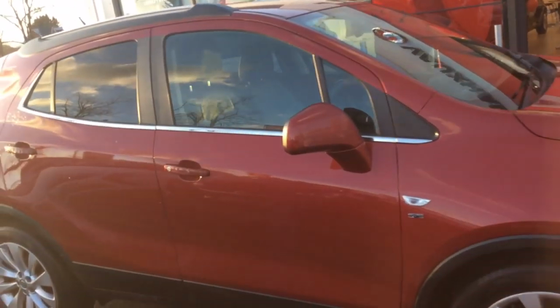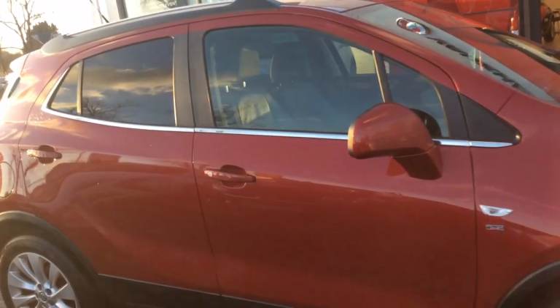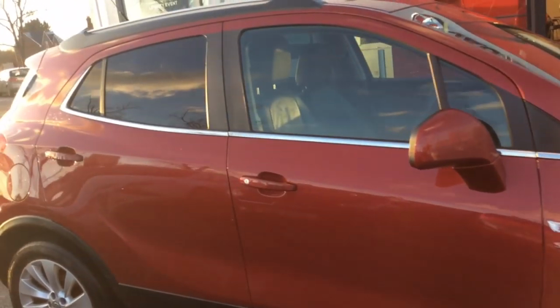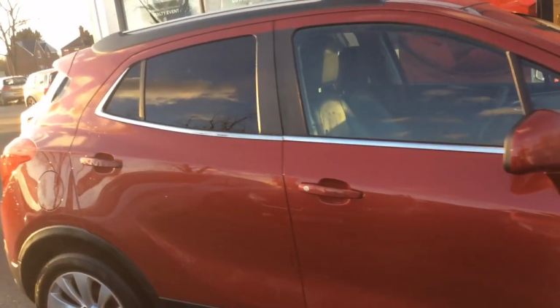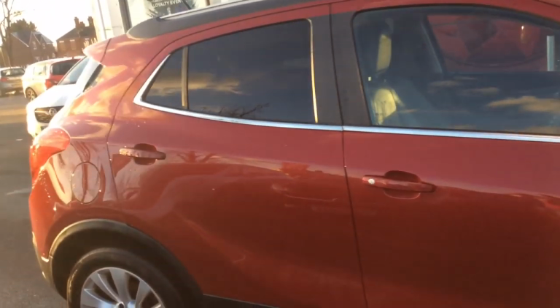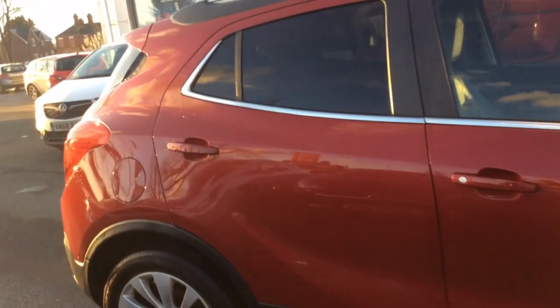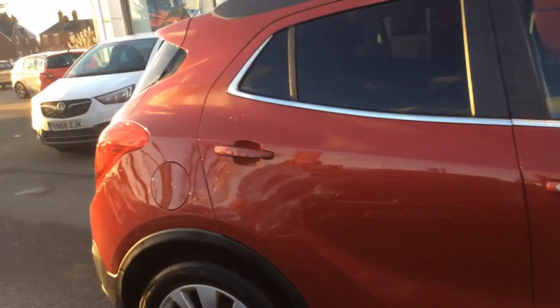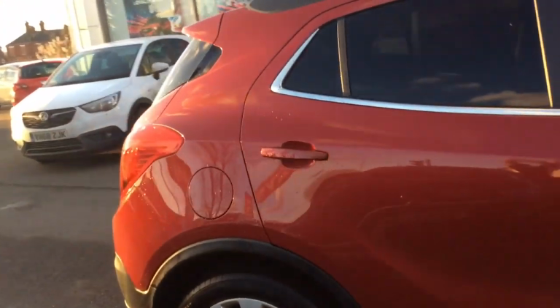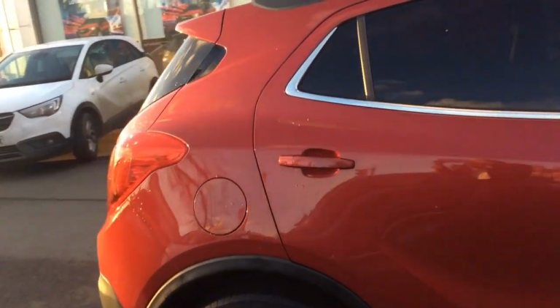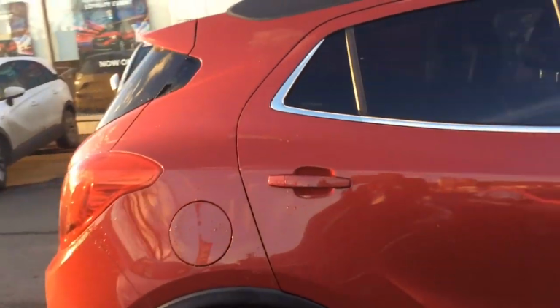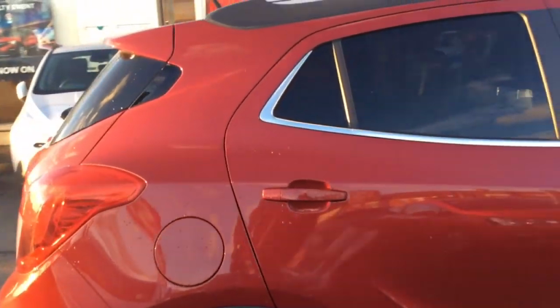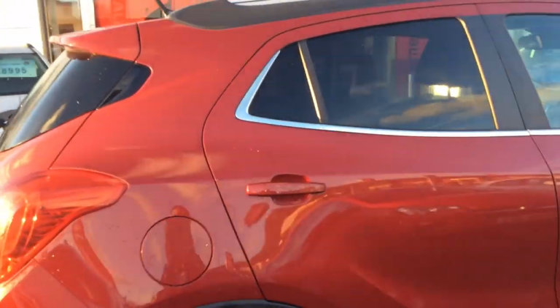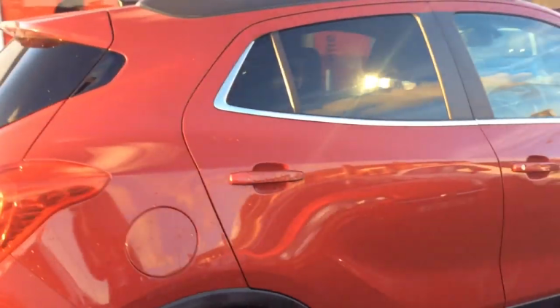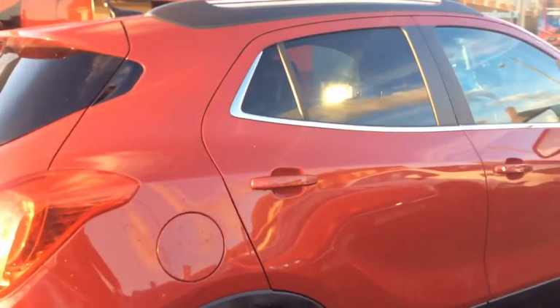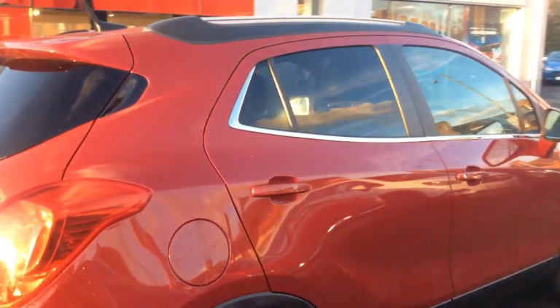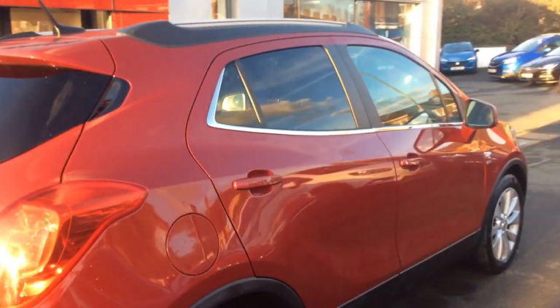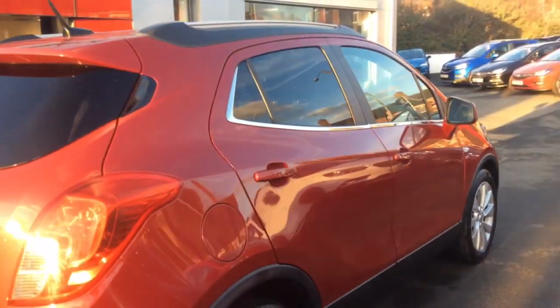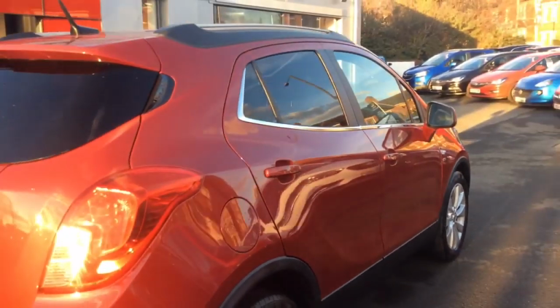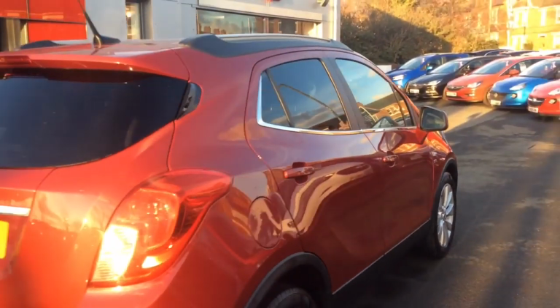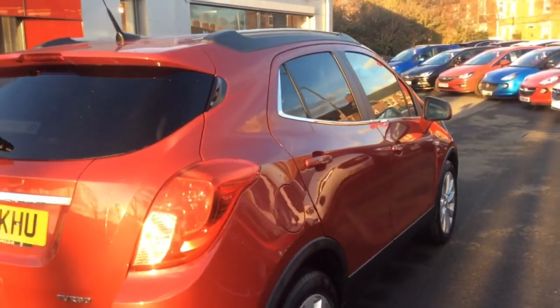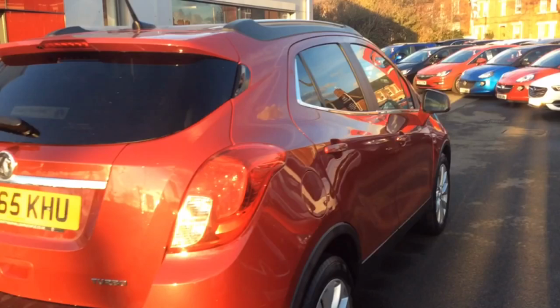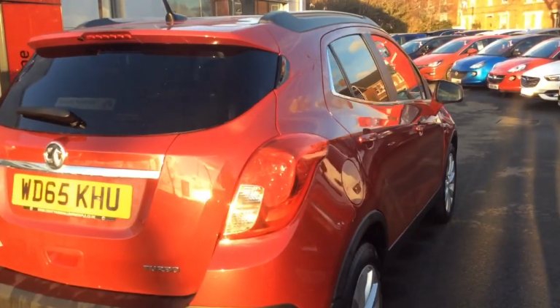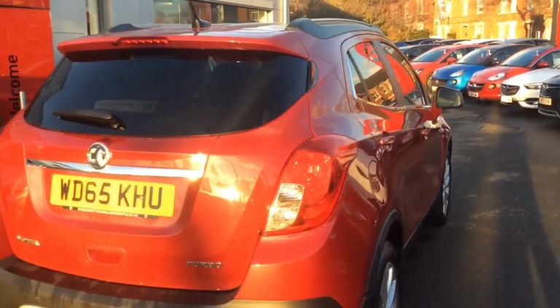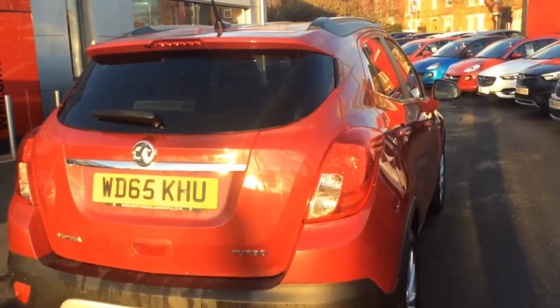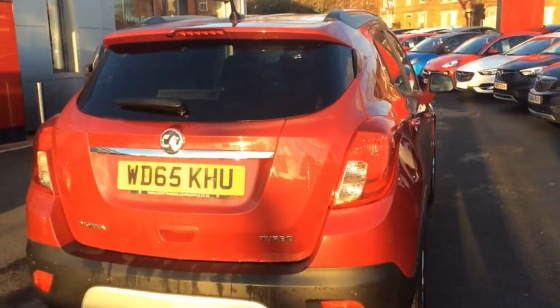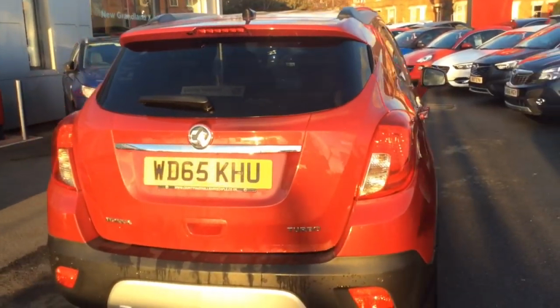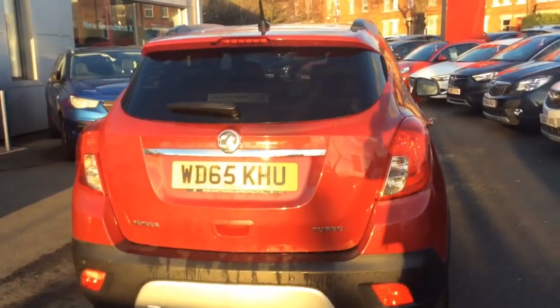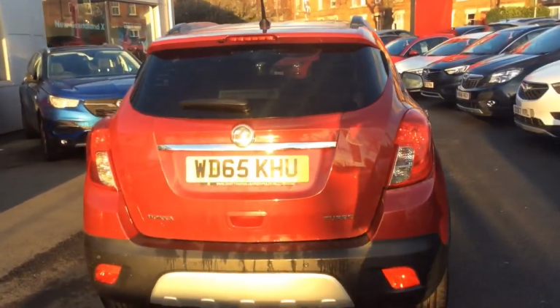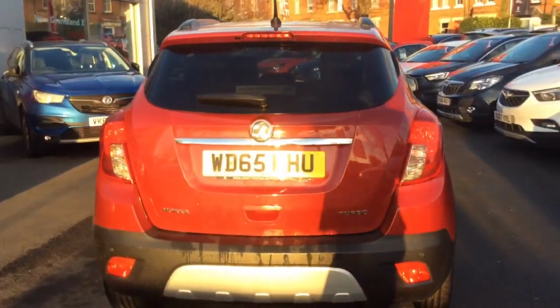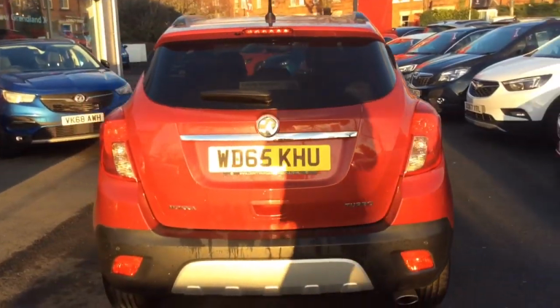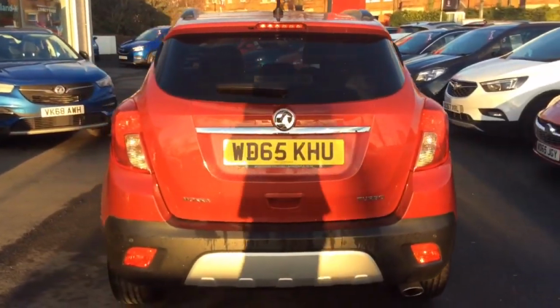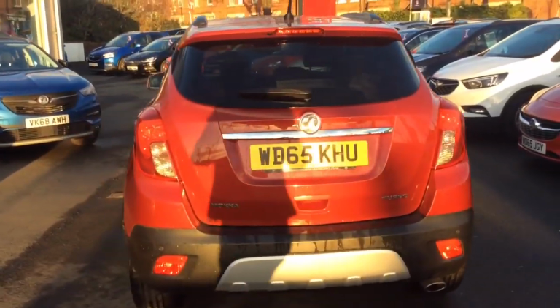As you can see, it's on a 65 registration and it's done 34,998 miles. The vehicle comes with a Baylist warranty that can be extended to 12, 24 and 36 months.